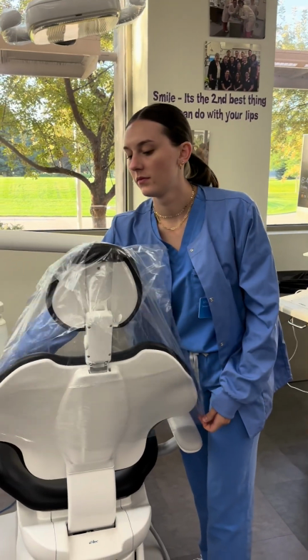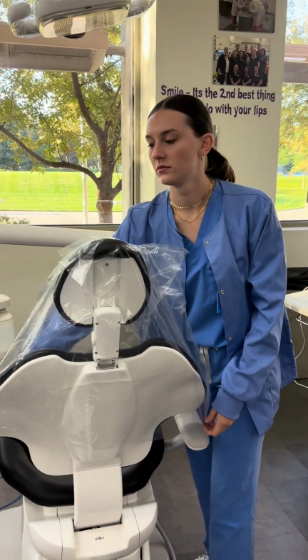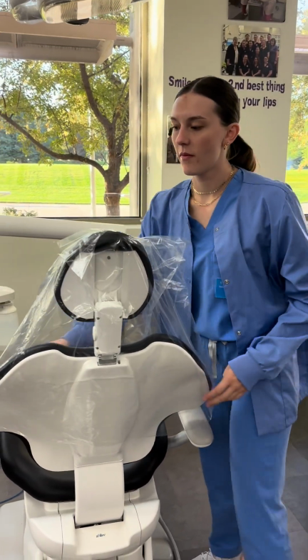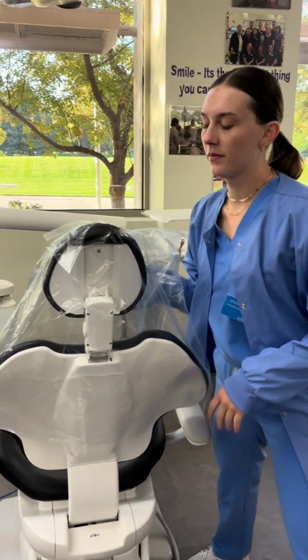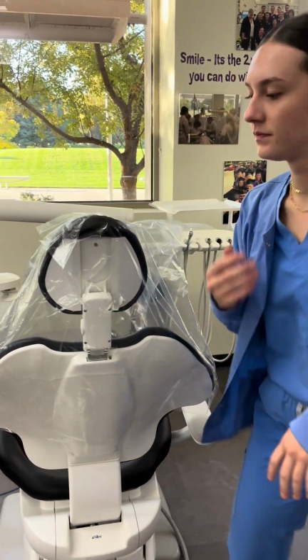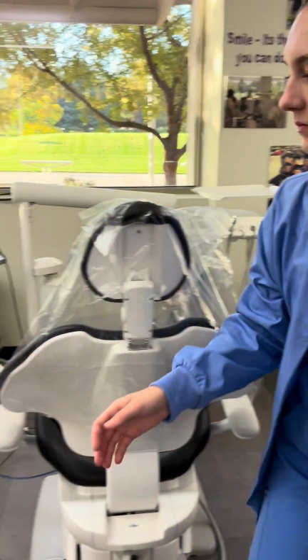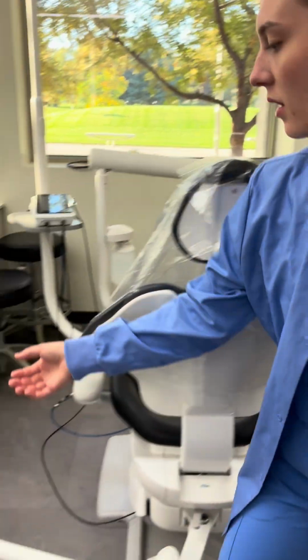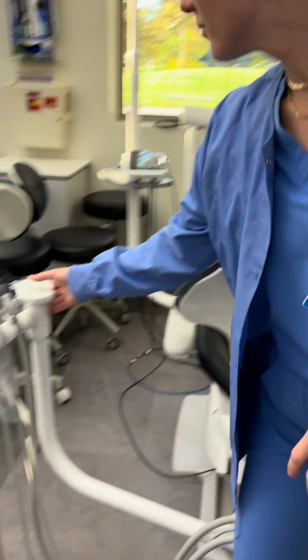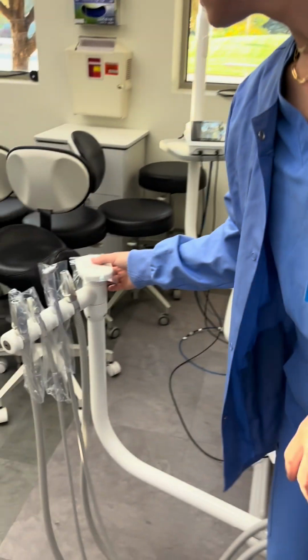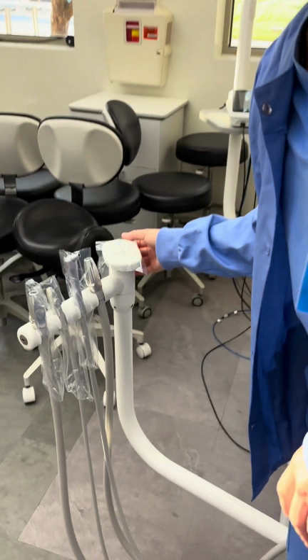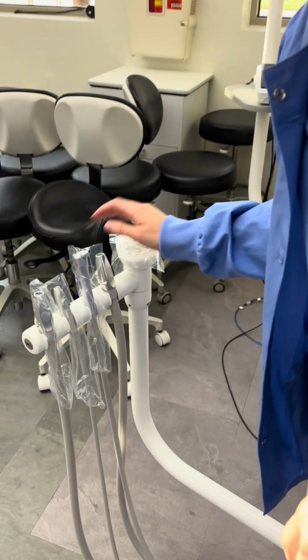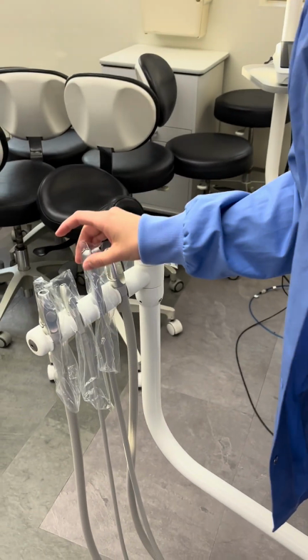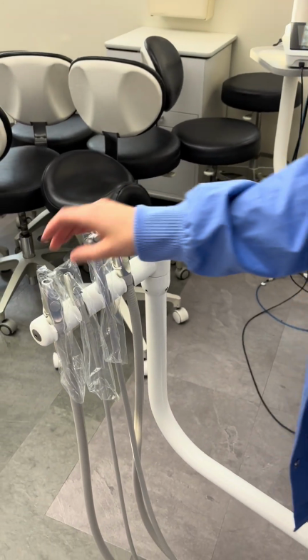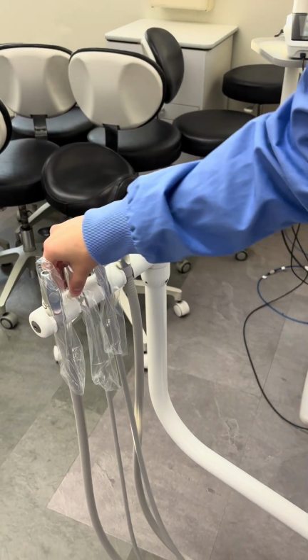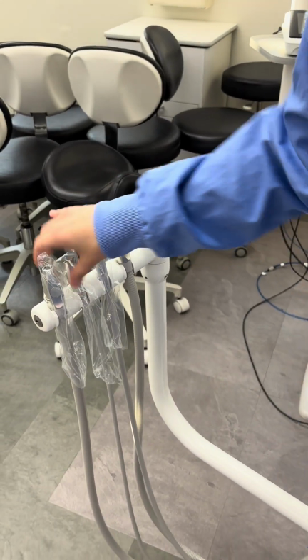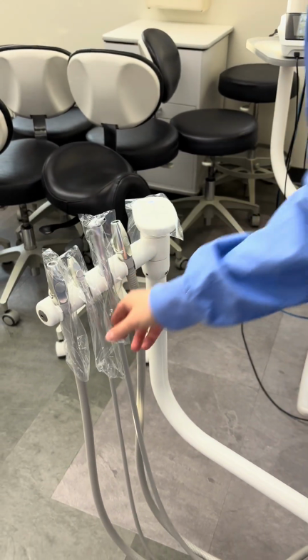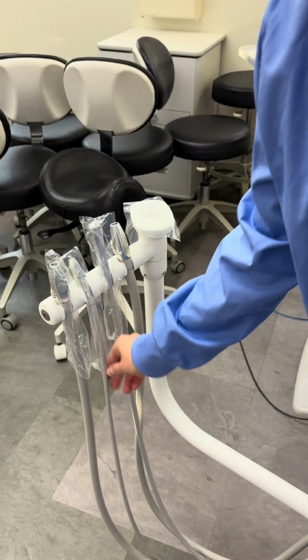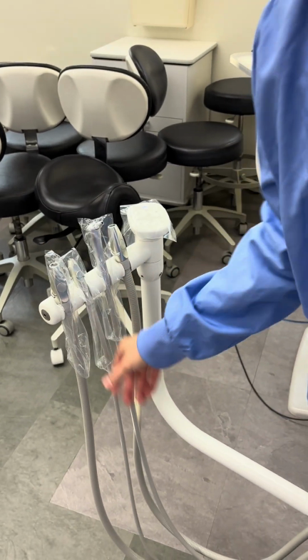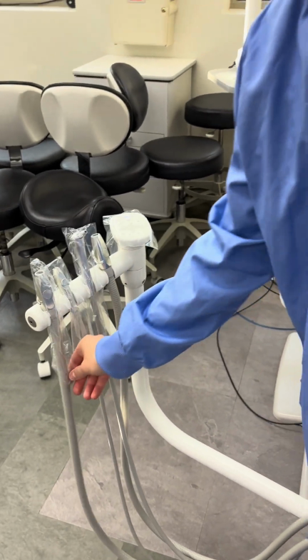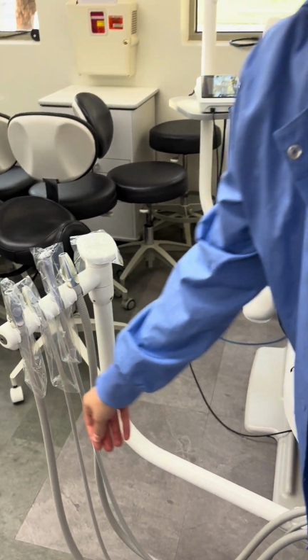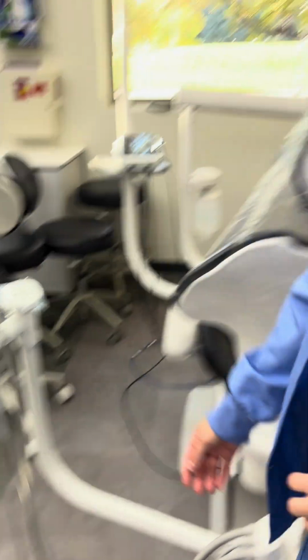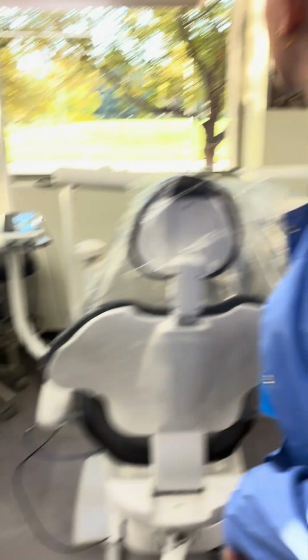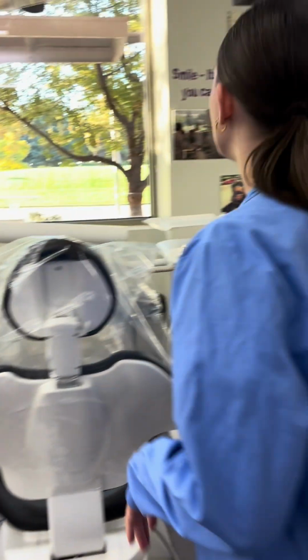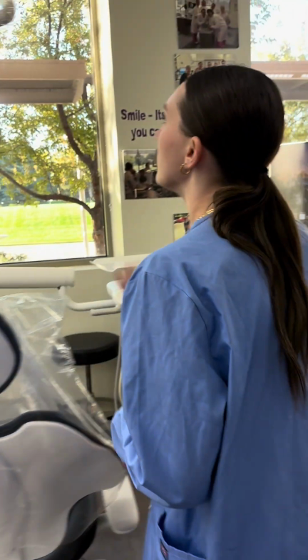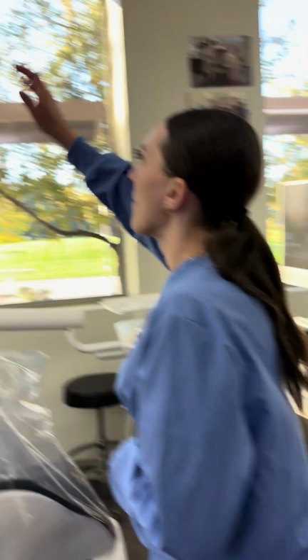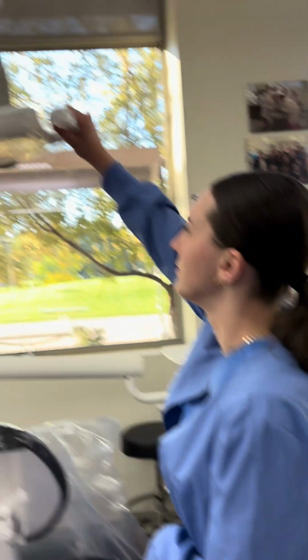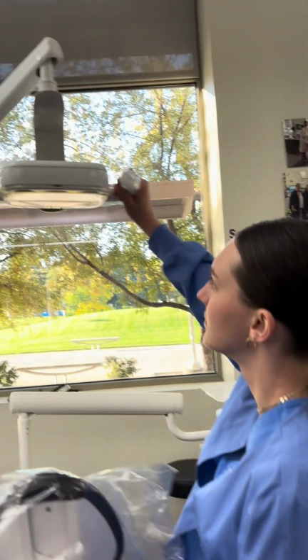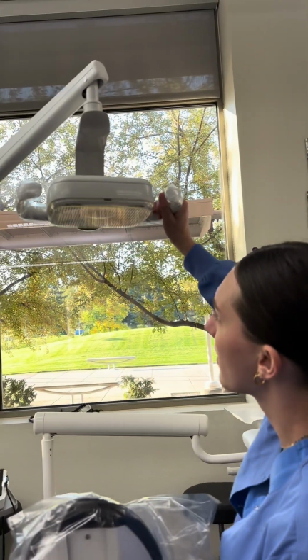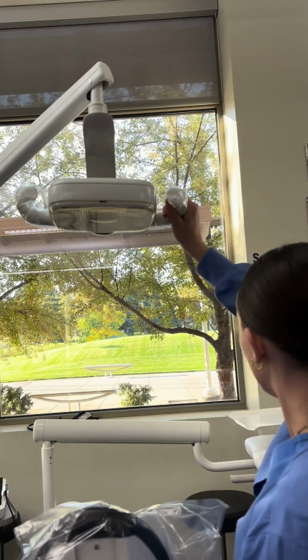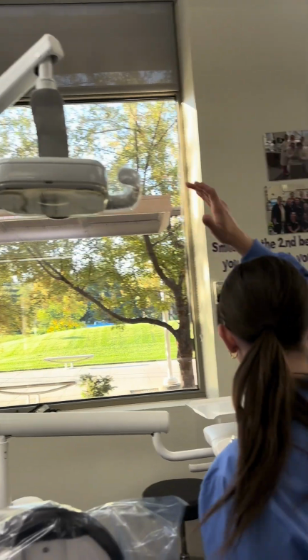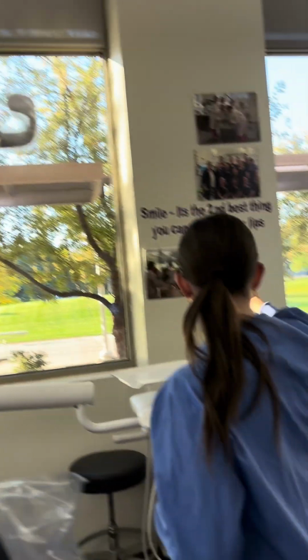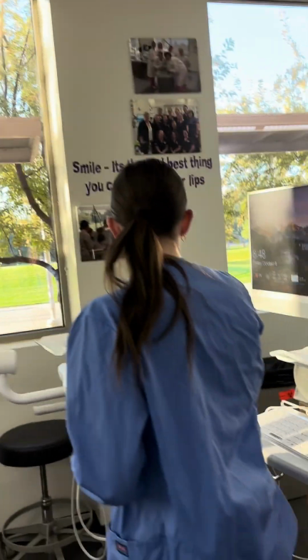She's checking that each barrier is secure and will not come up. Make sure every barrier is good.